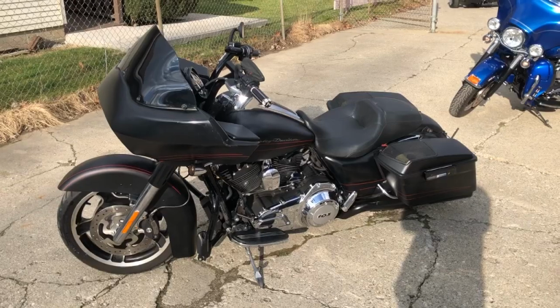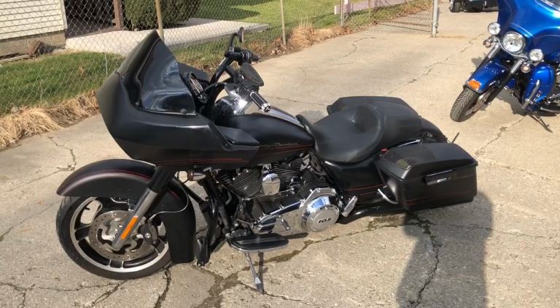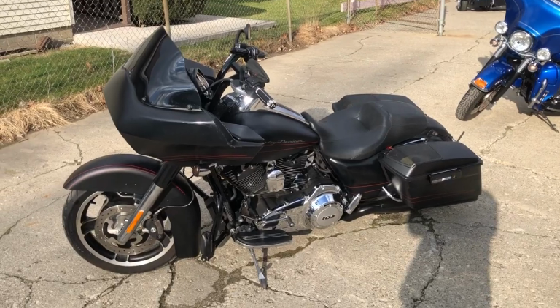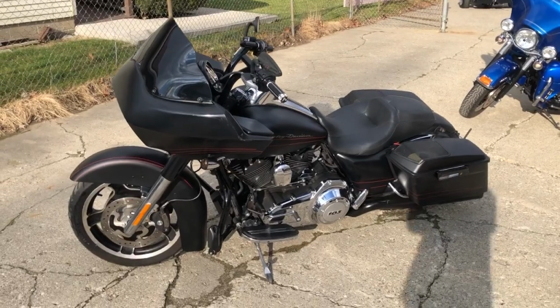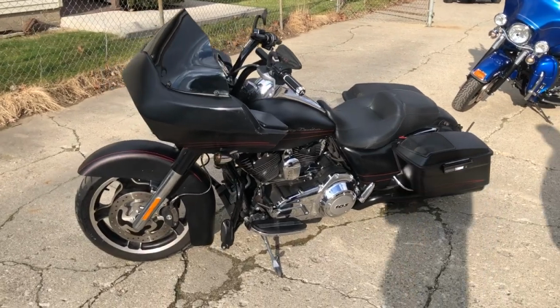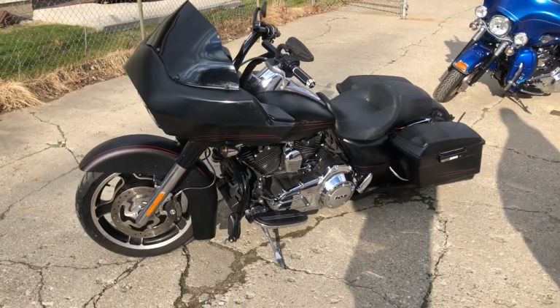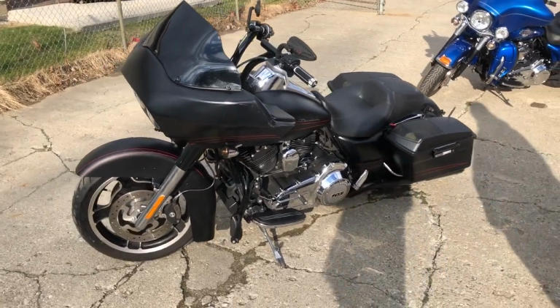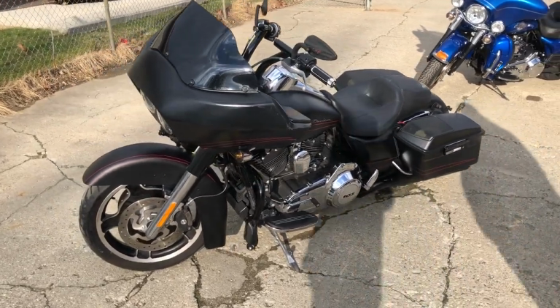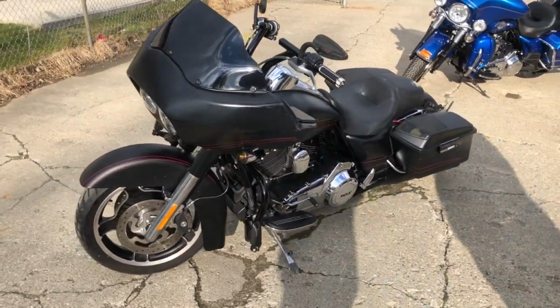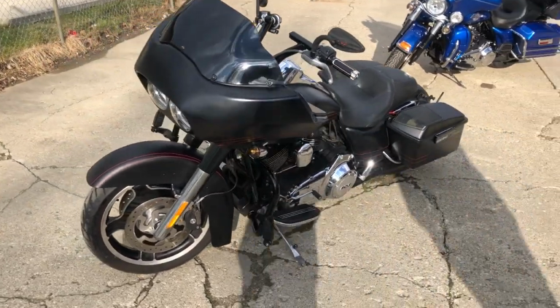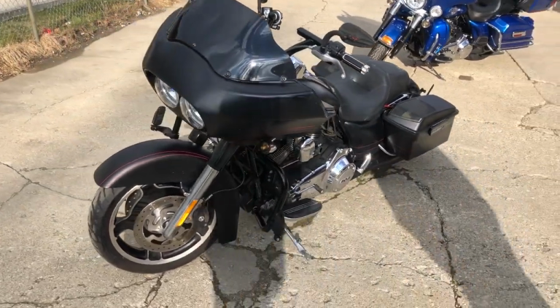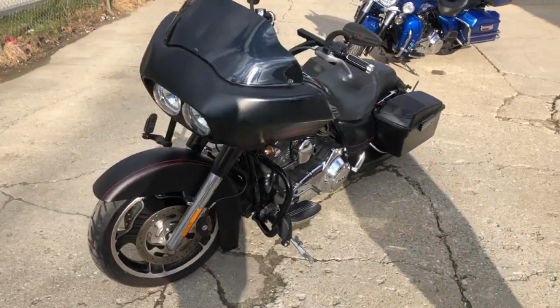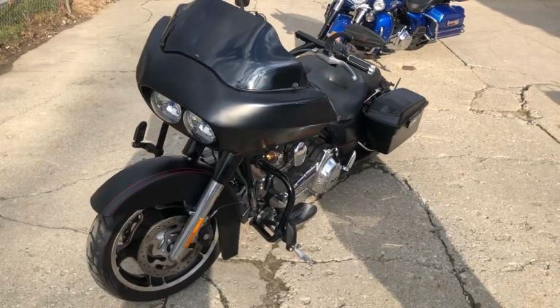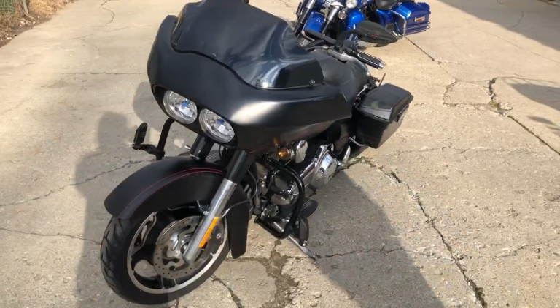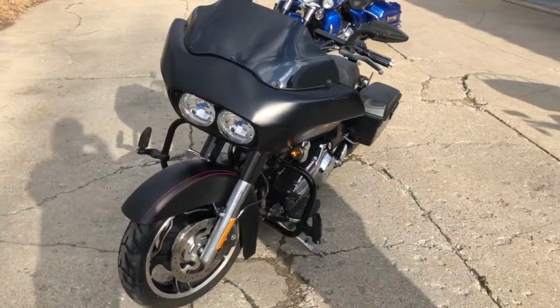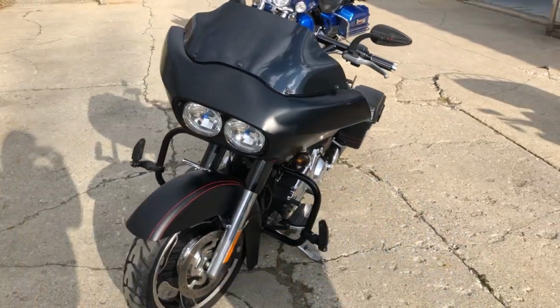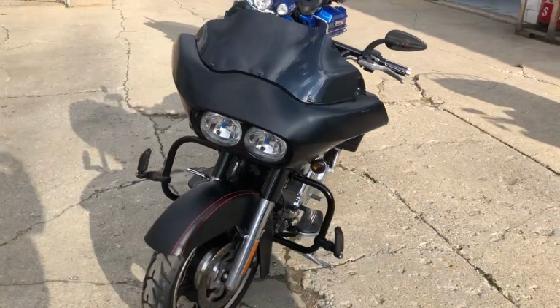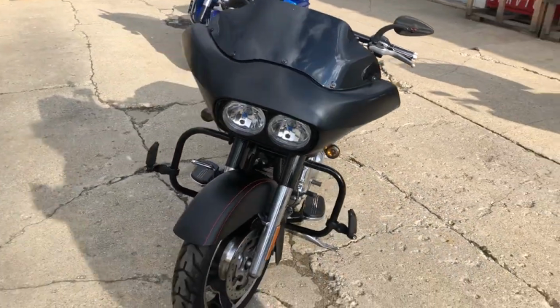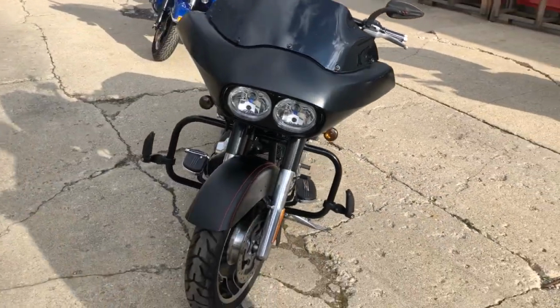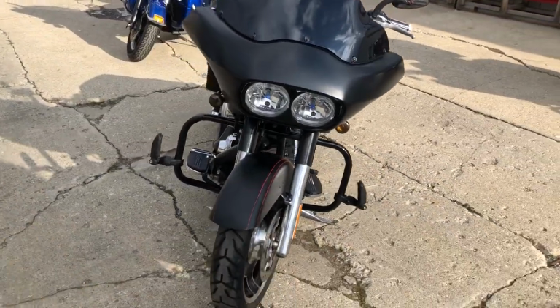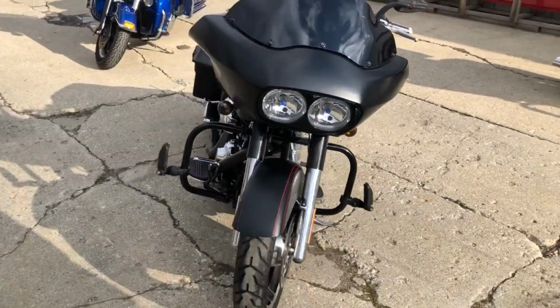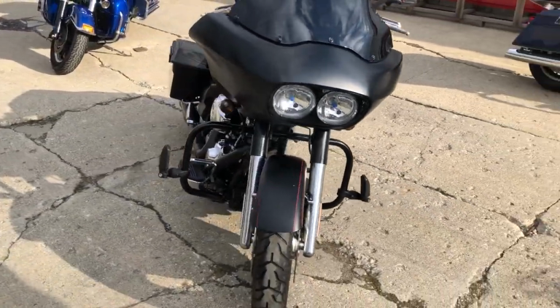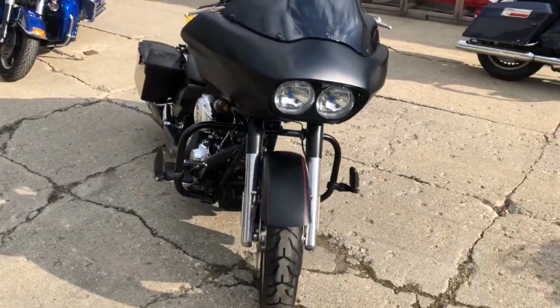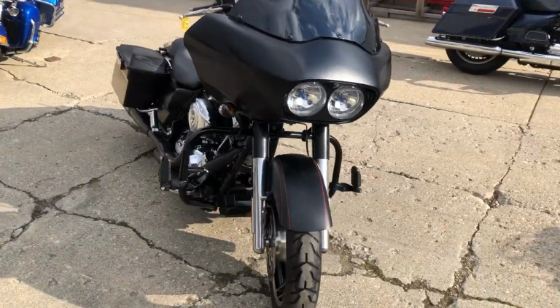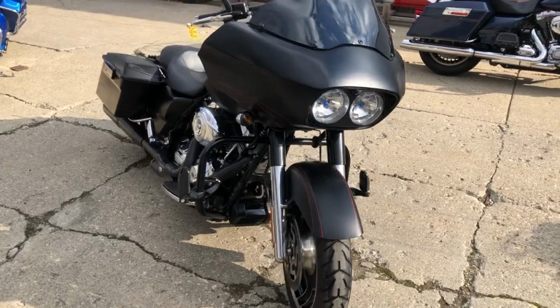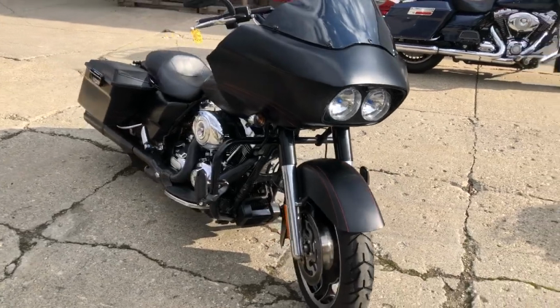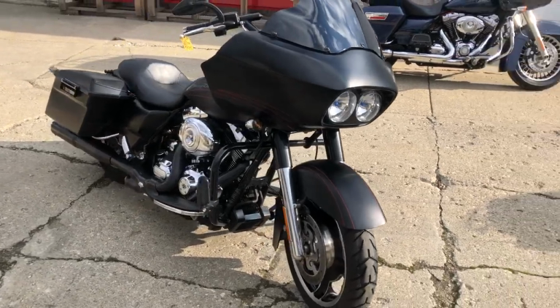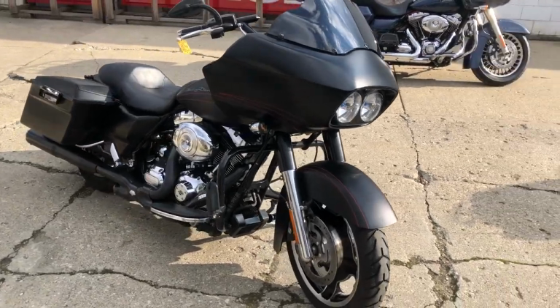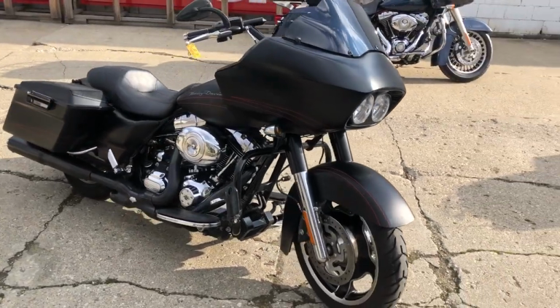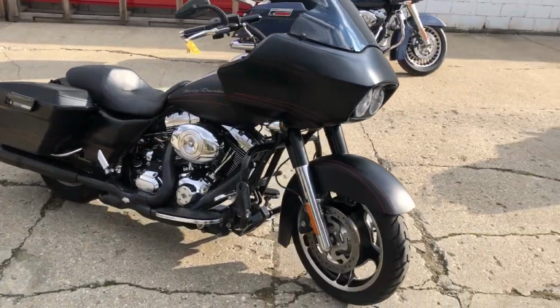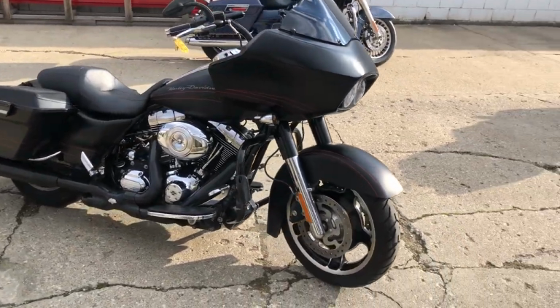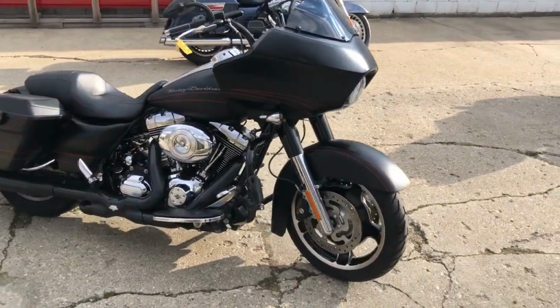Hey guys, approvalpowersports.com here. We're doing some videos on some stuff that just rolled into the showroom. This one here: 2013 Road Glide Custom for sale, only 25,708 miles, super clean bike, black denim paint.